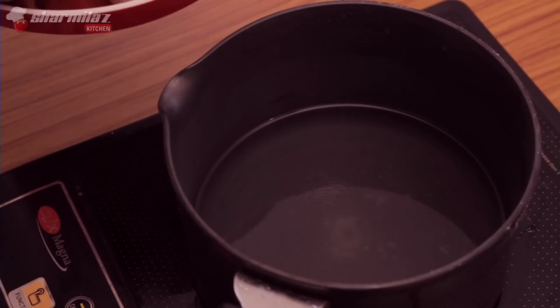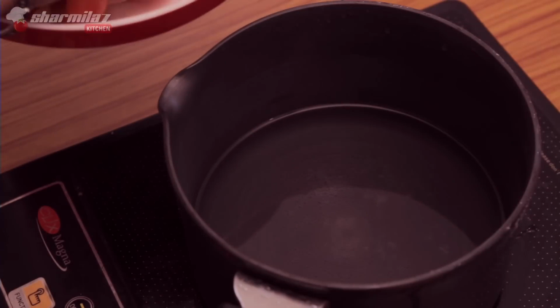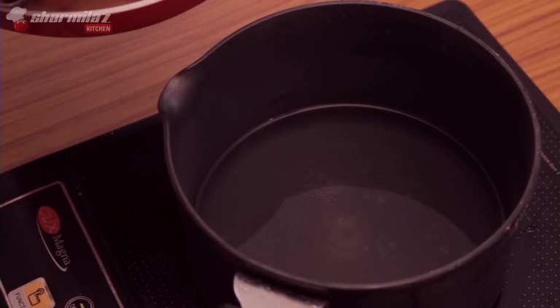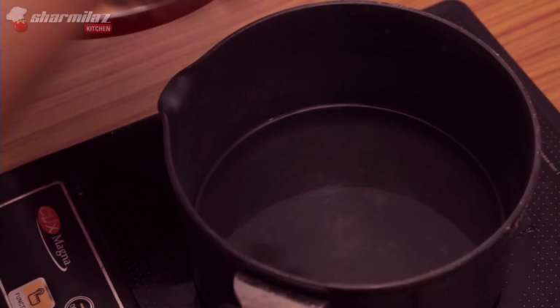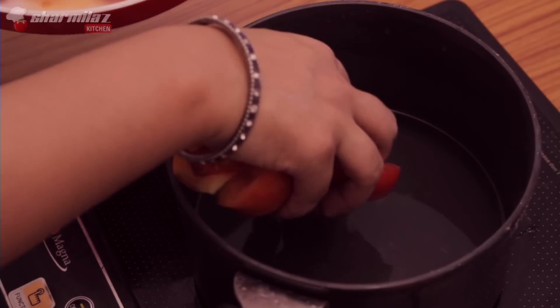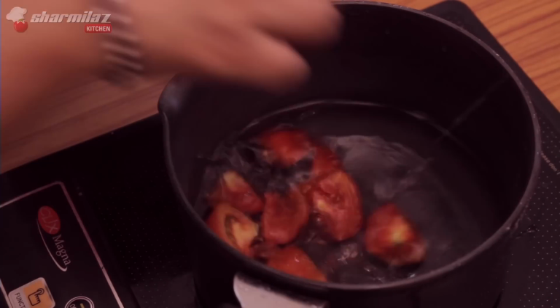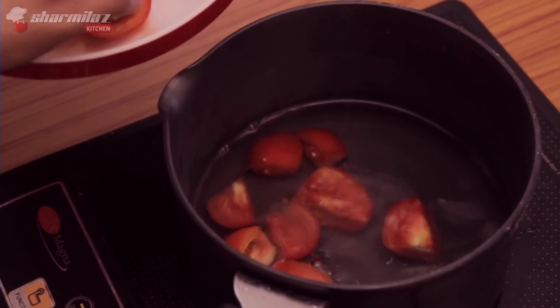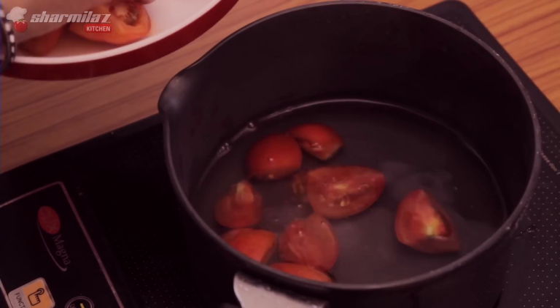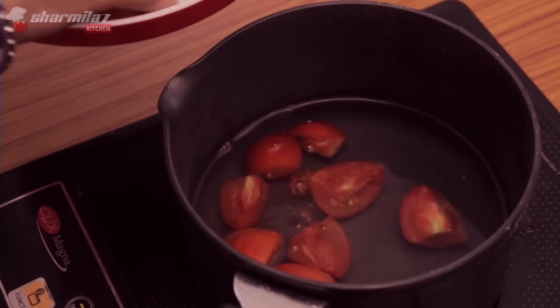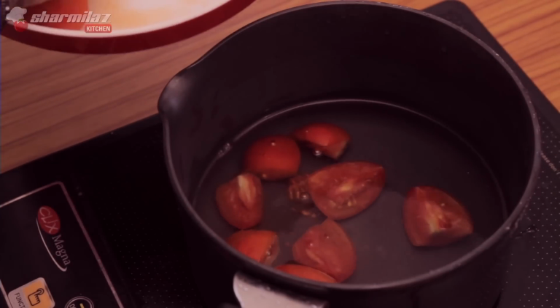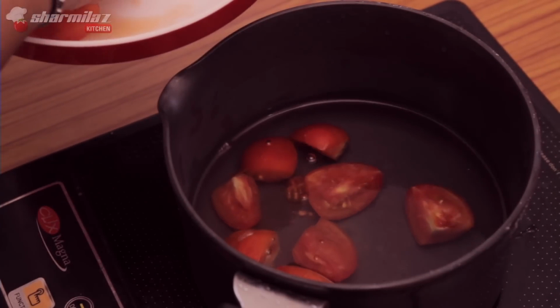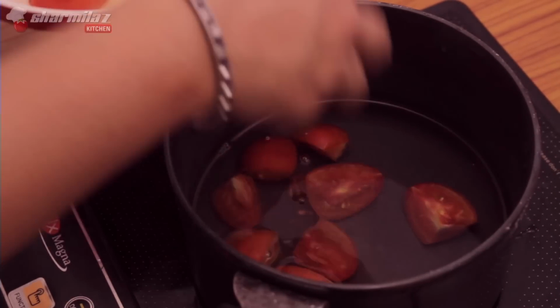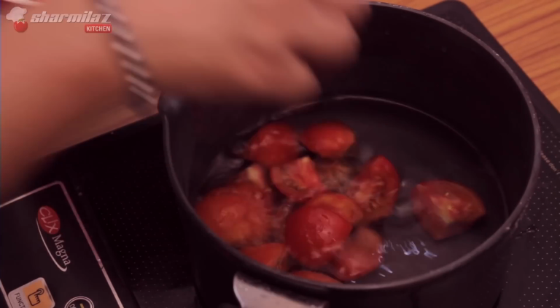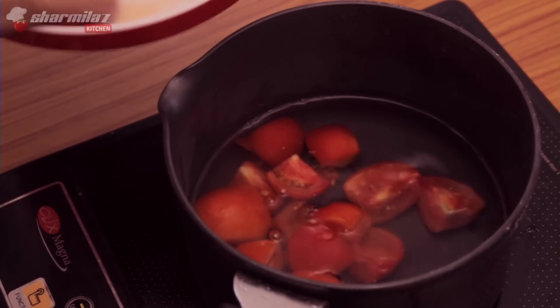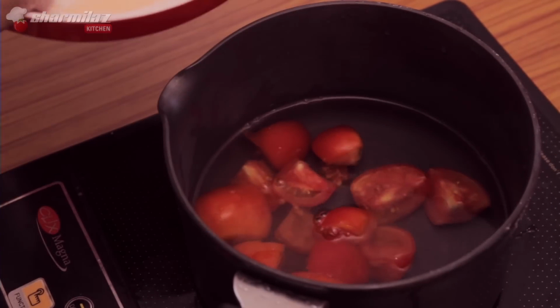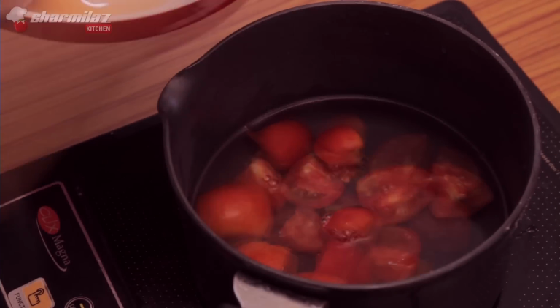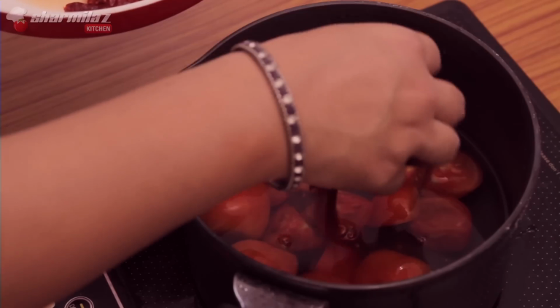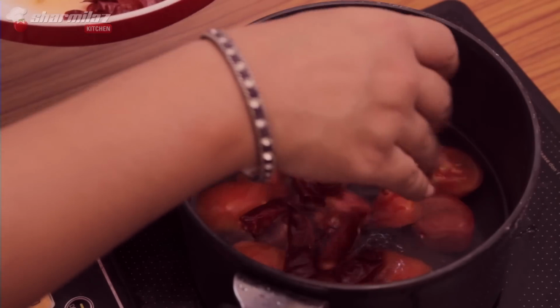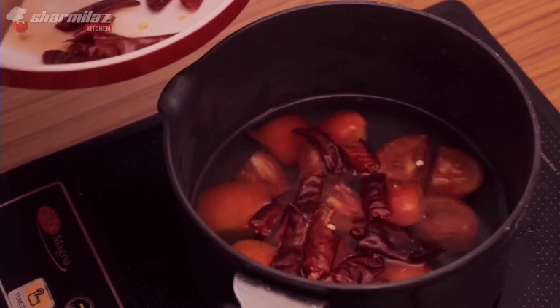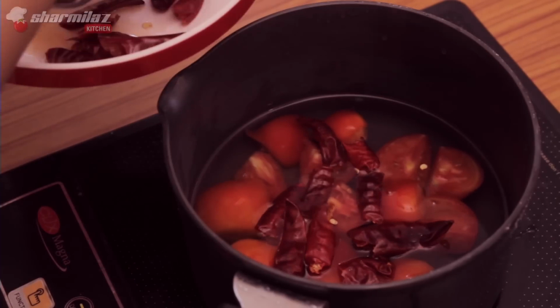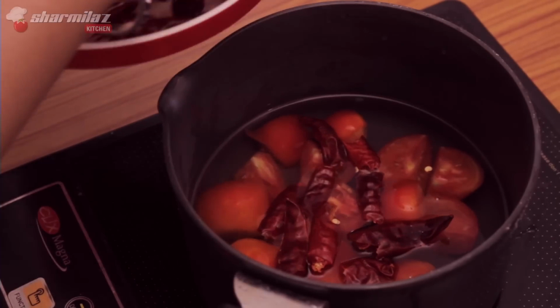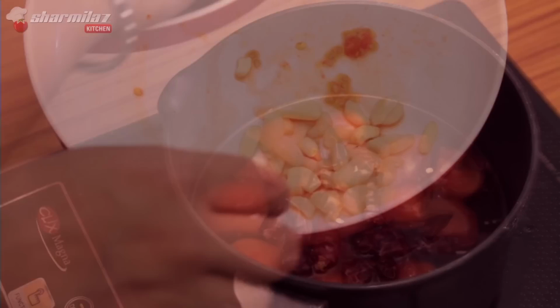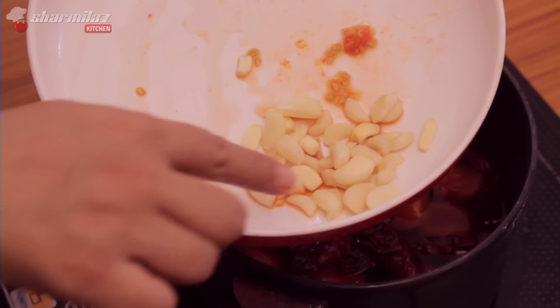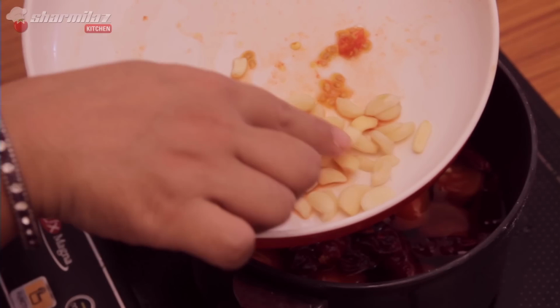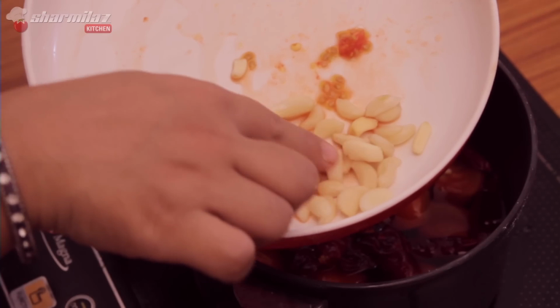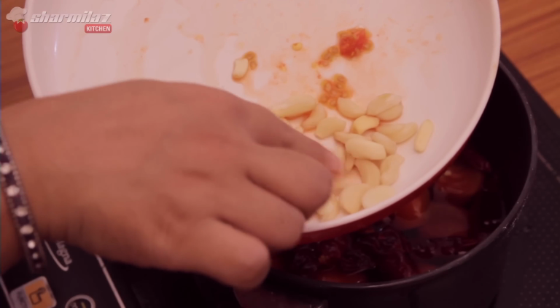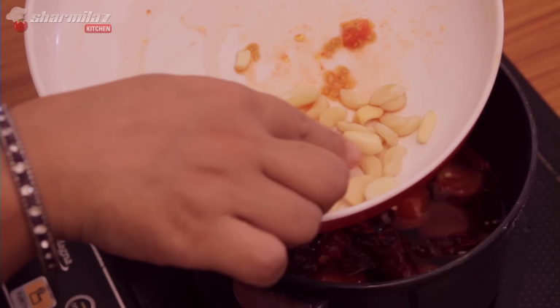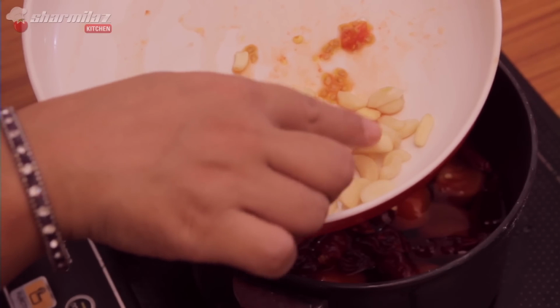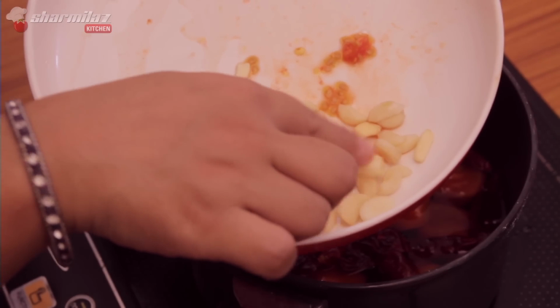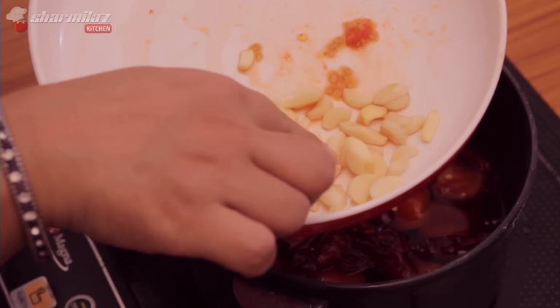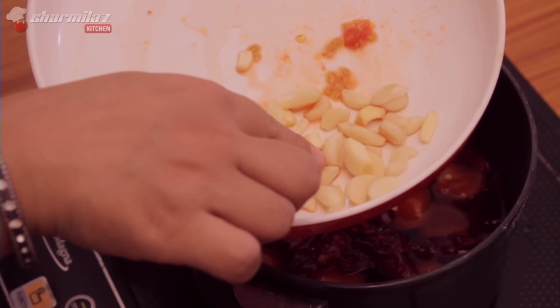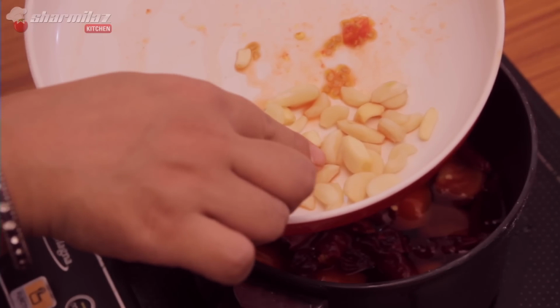Here I kept some water in the pan. To this I am gonna add the broken dried red chilies and tomatoes. I'll put the garlic cloves later while grinding all together.